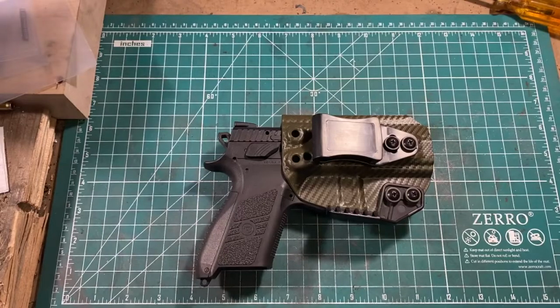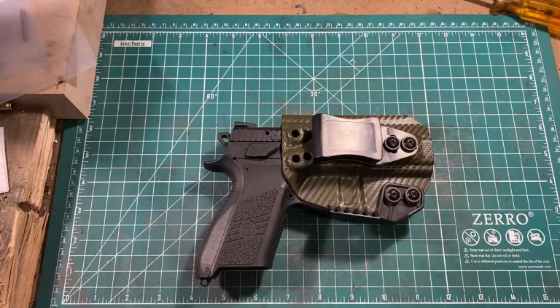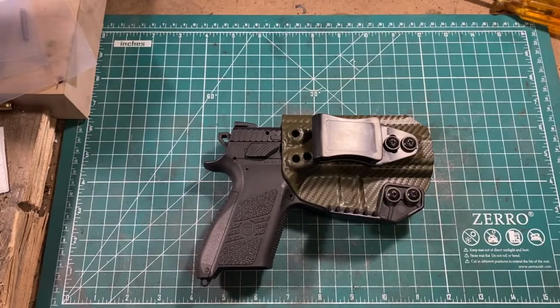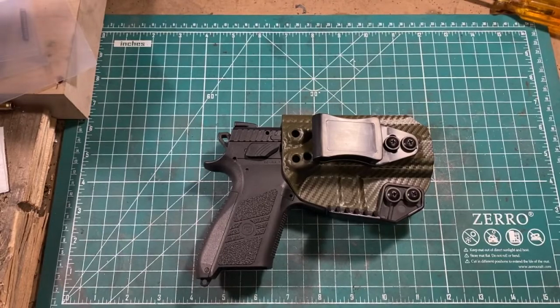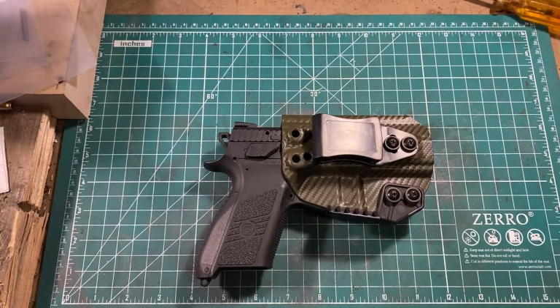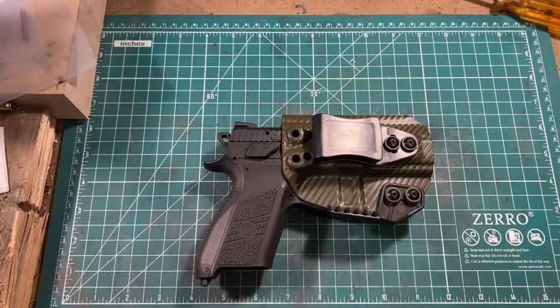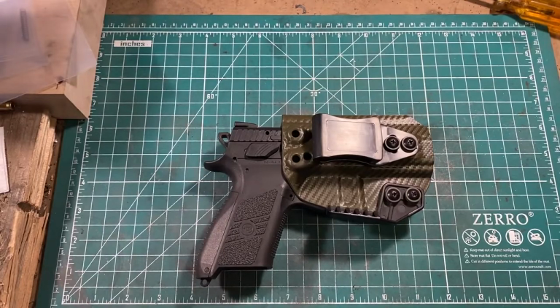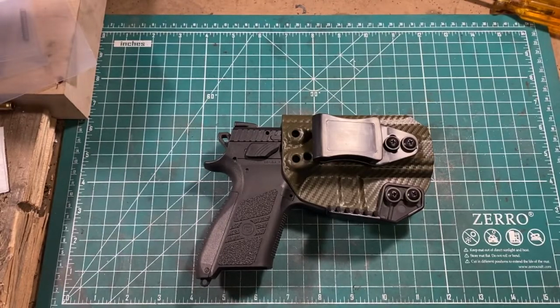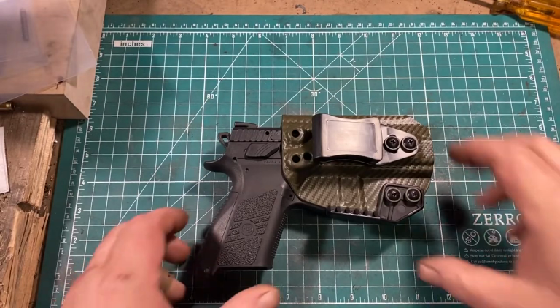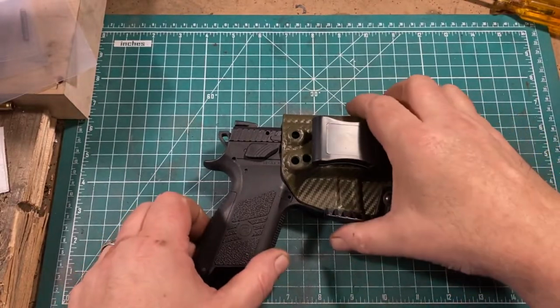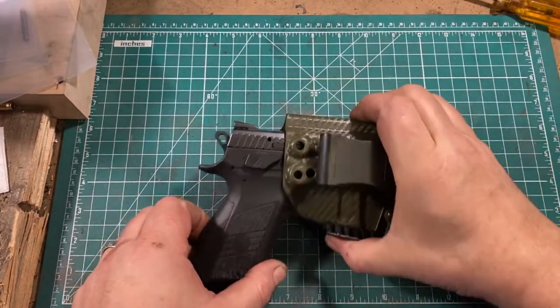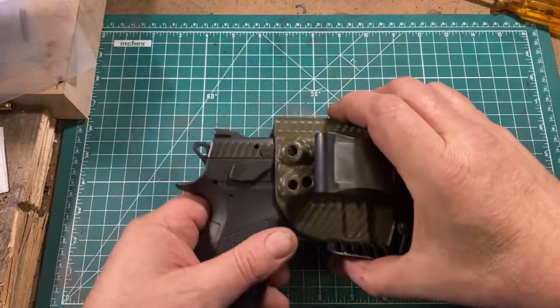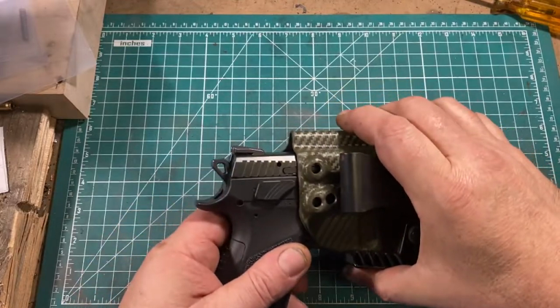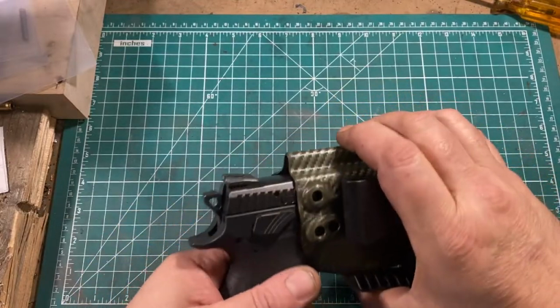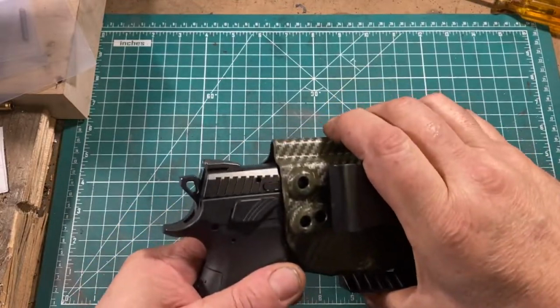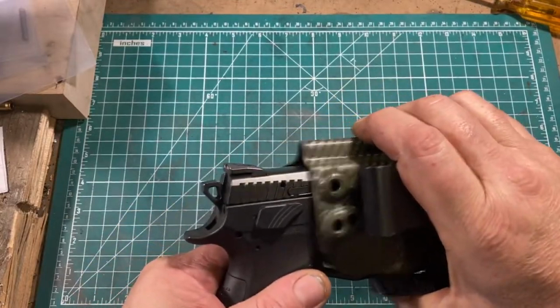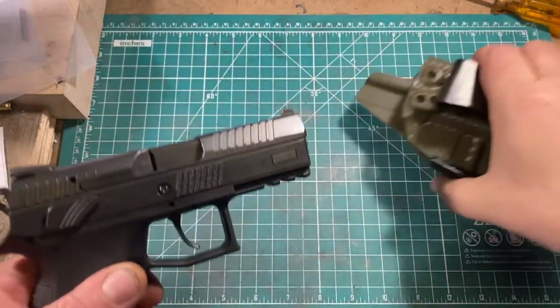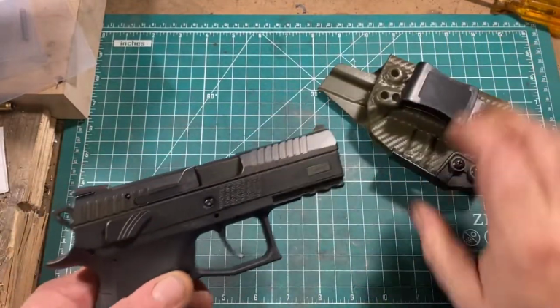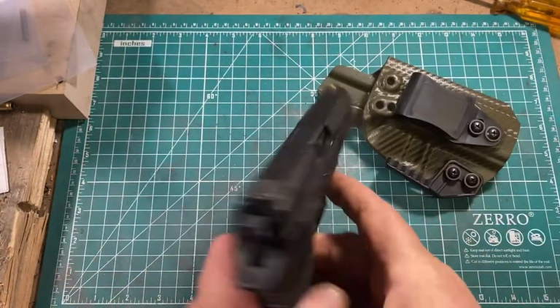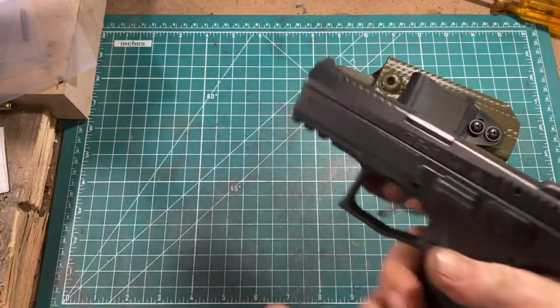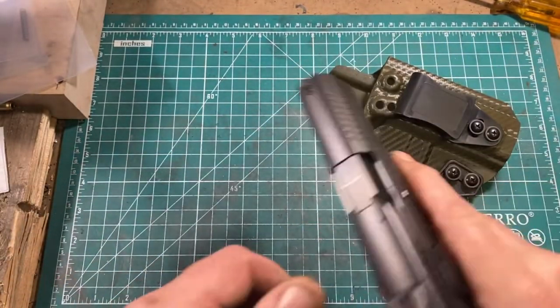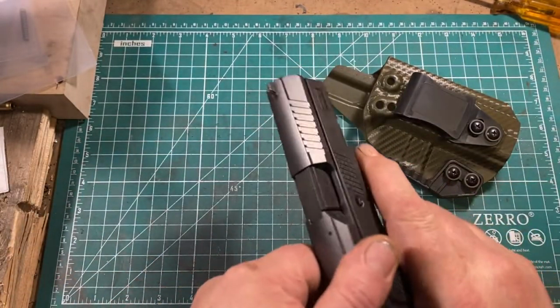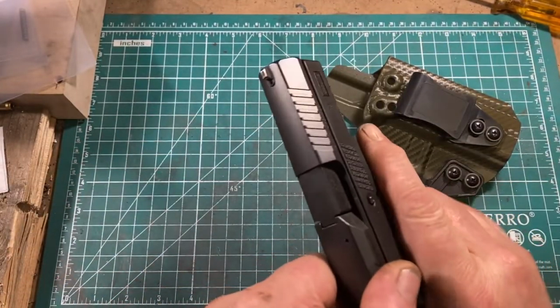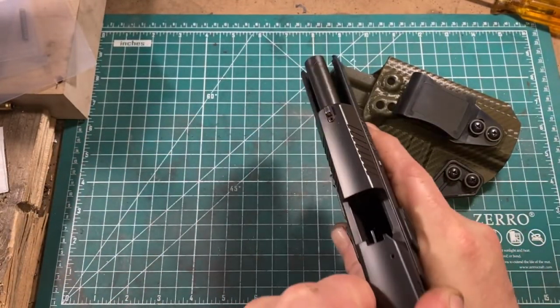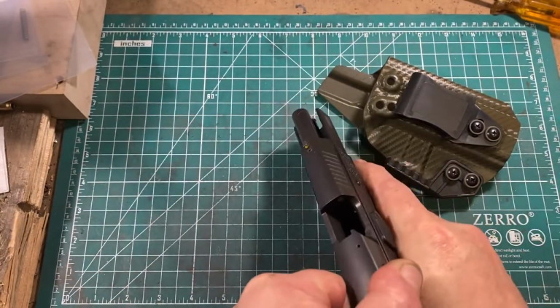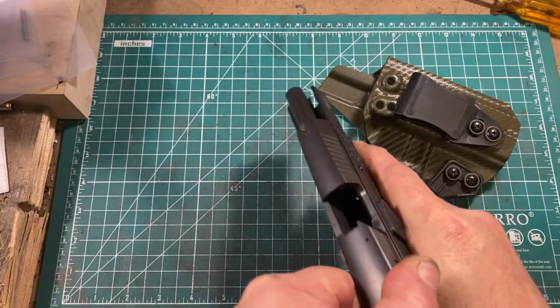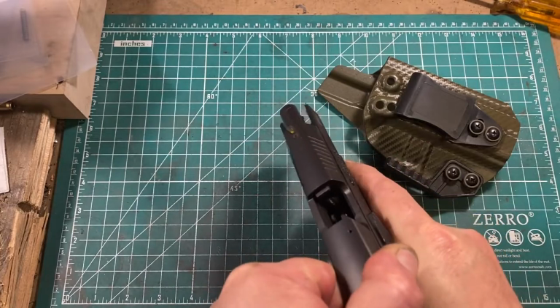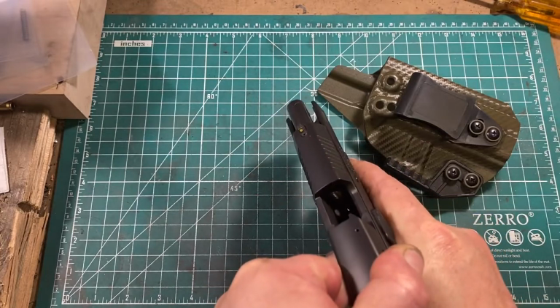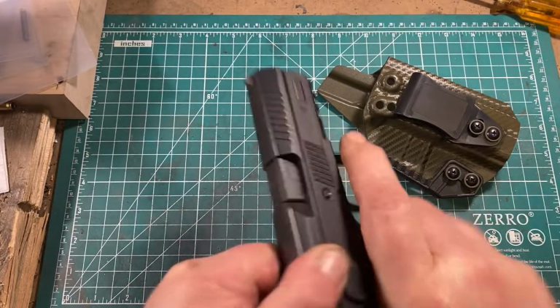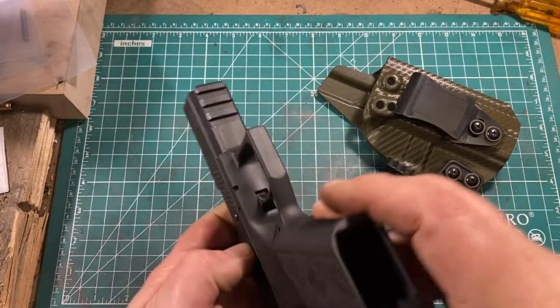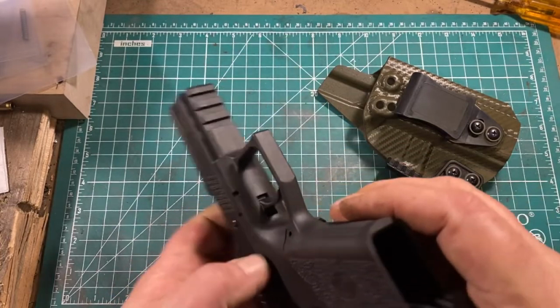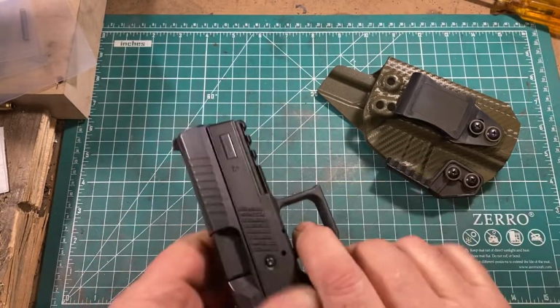Here we are up close and personal with the Rain City Tactical kydex holster and my CZP-07, which I will unload to show clear — you can see nothing in the hole in the magazine.